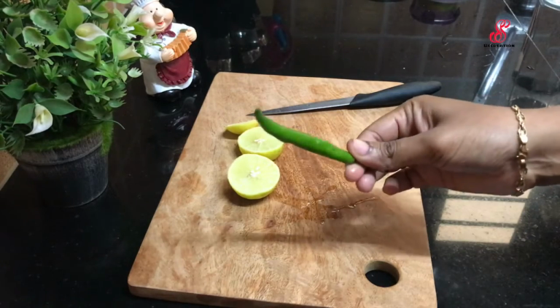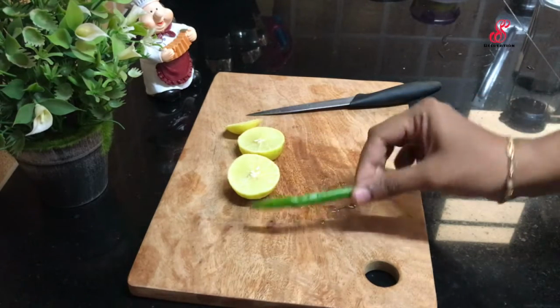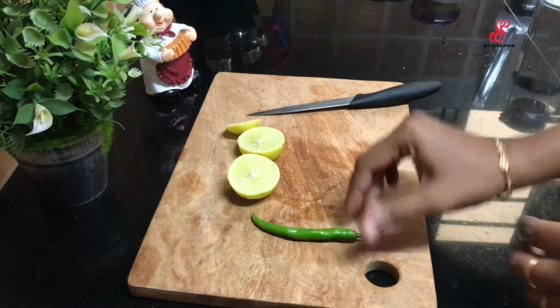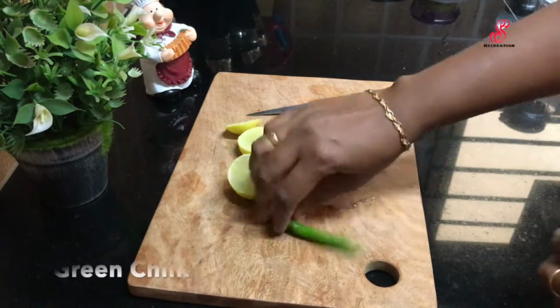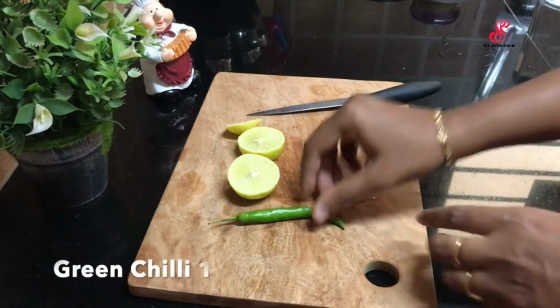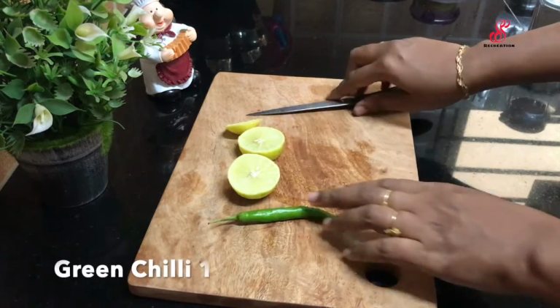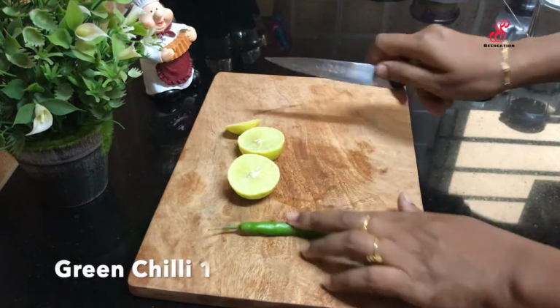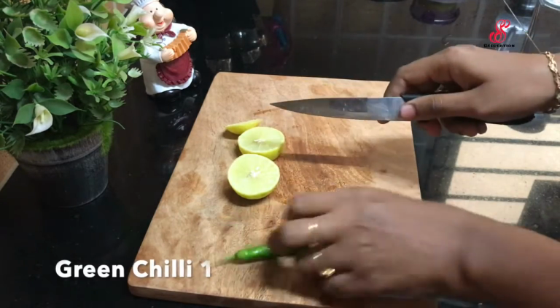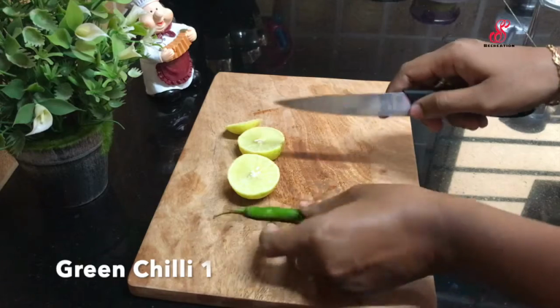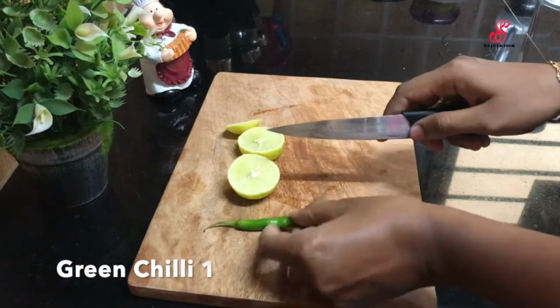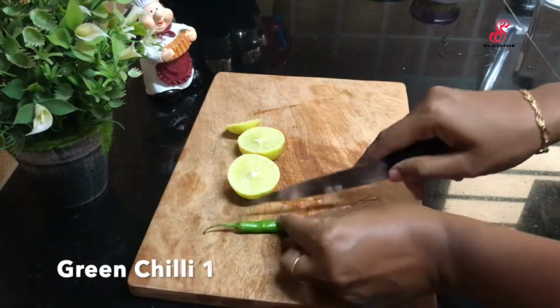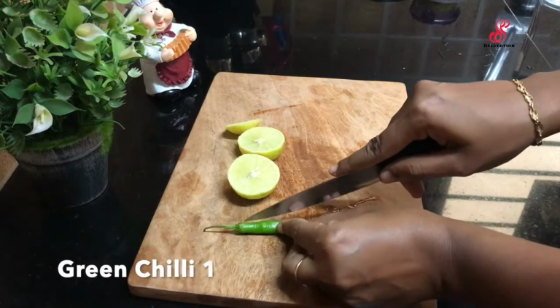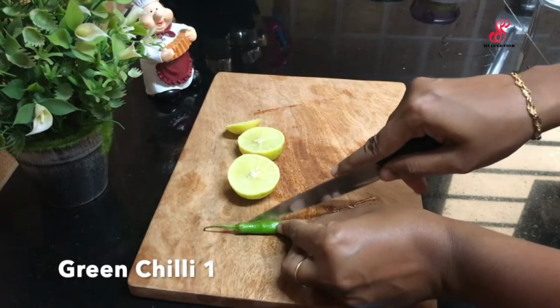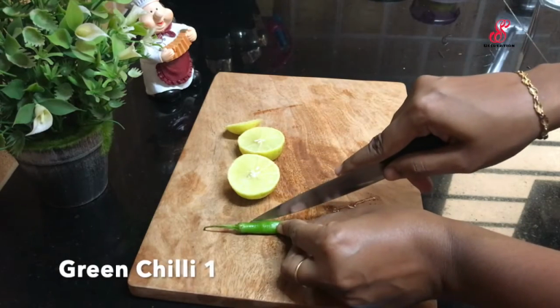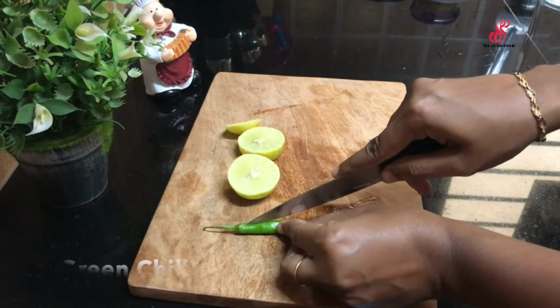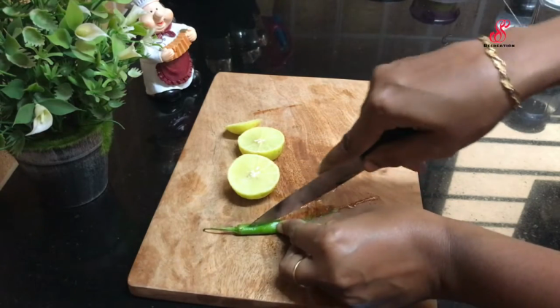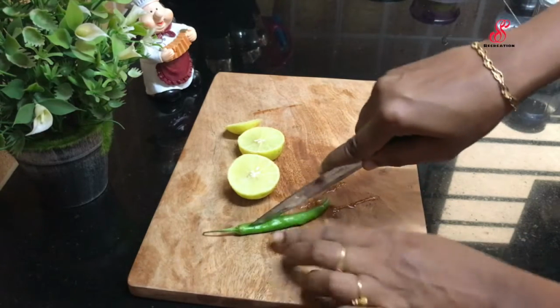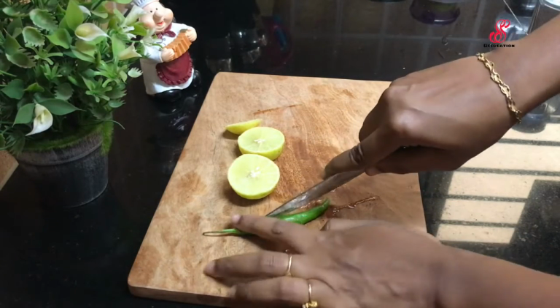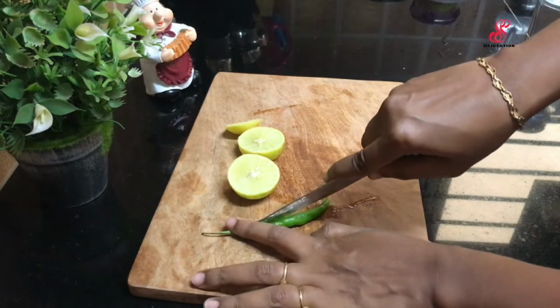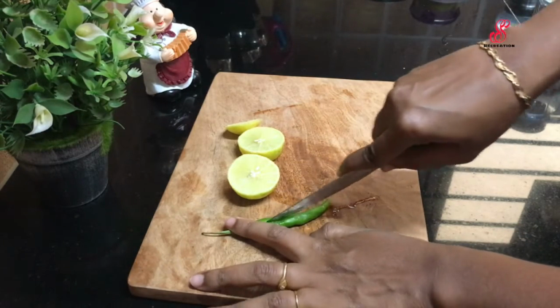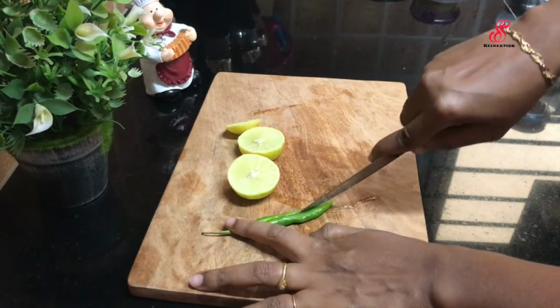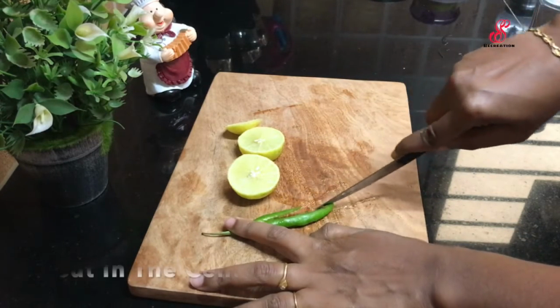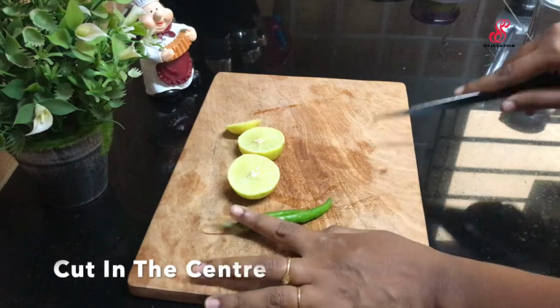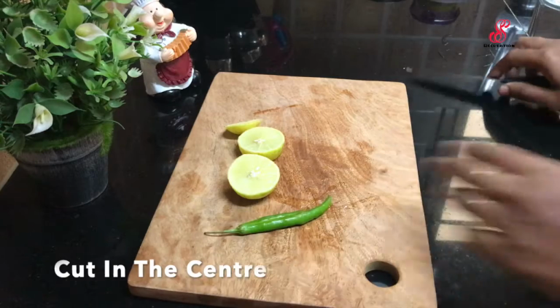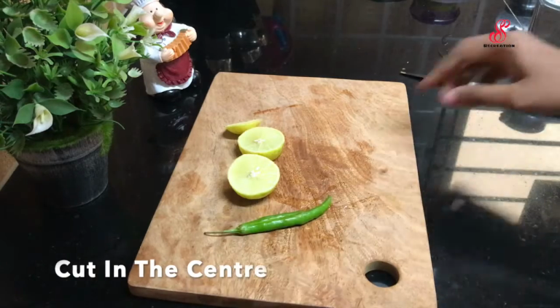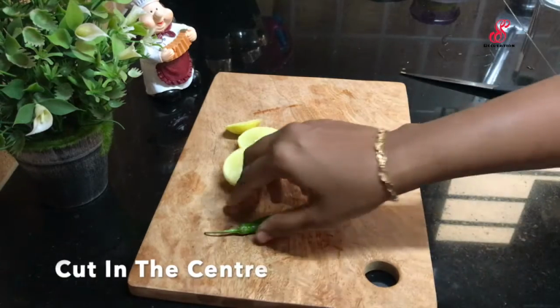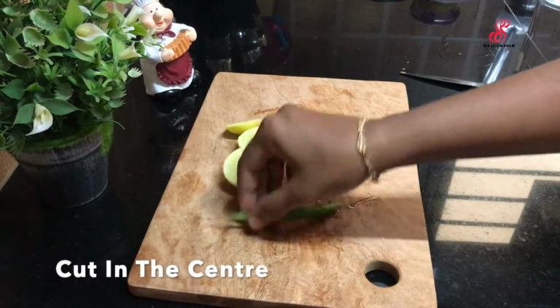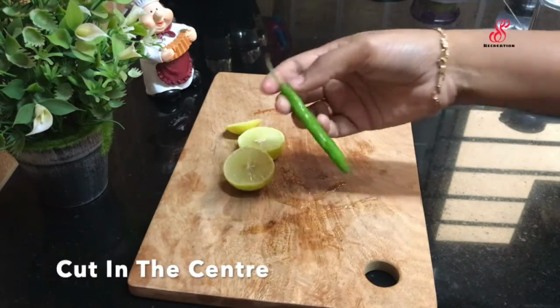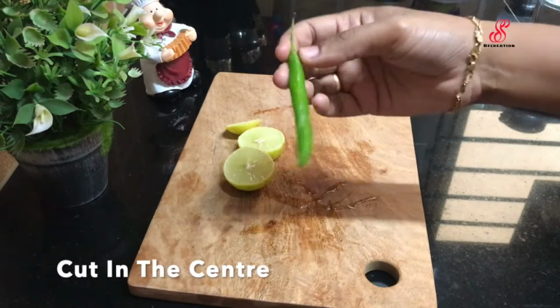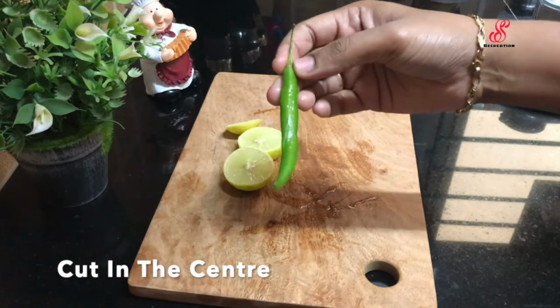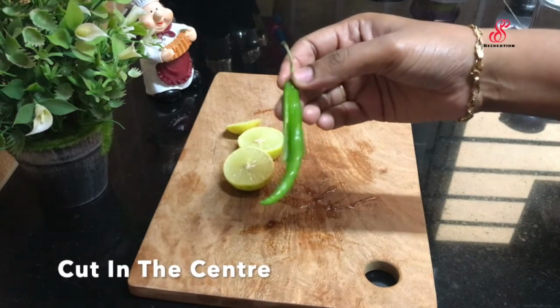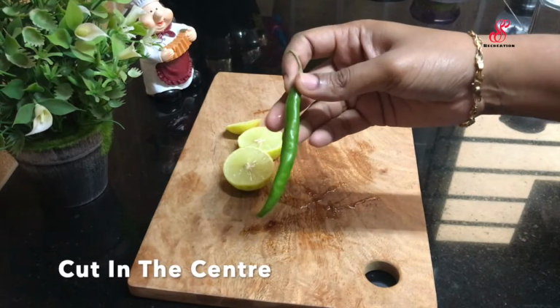Then add some green chili. Green chili — when you prepare it, it is called the center of the heat, so like a center of the heat. If you do it, you make small pieces and put in some kind of seeds.